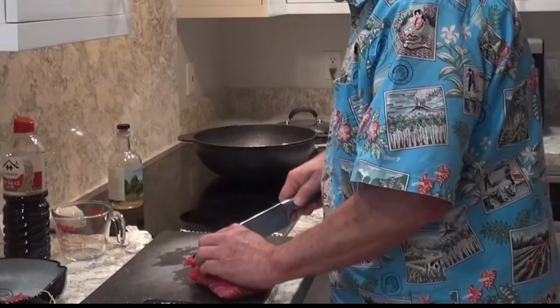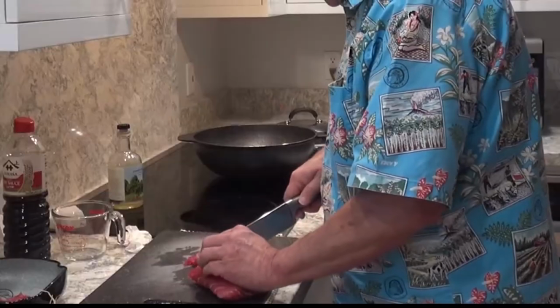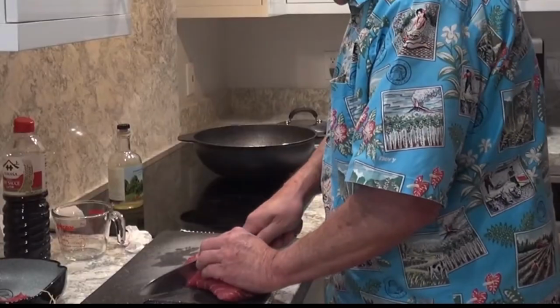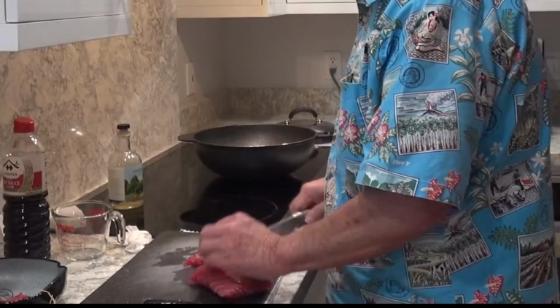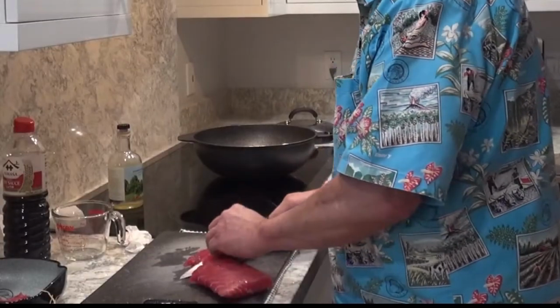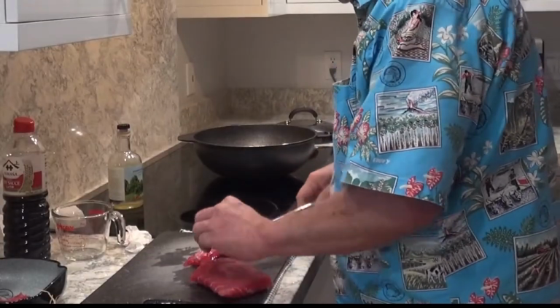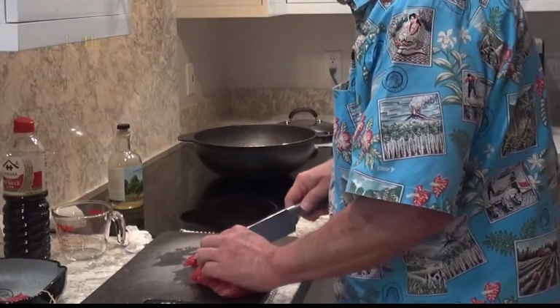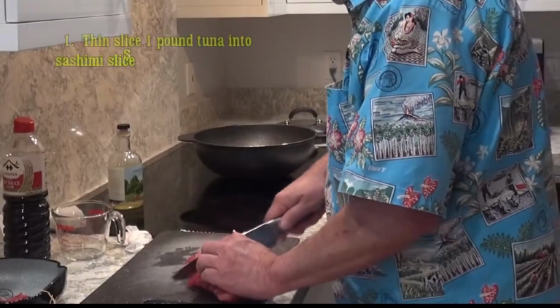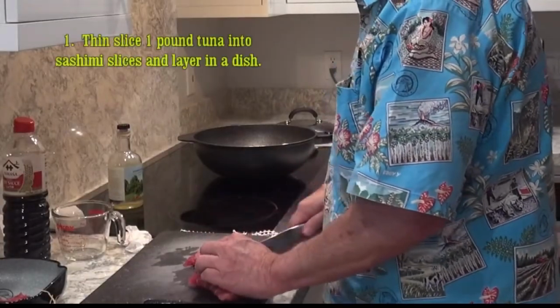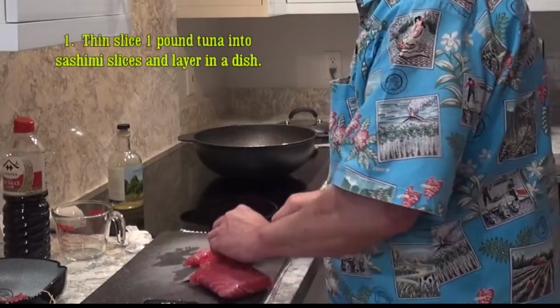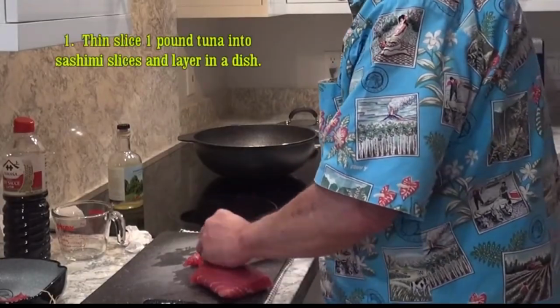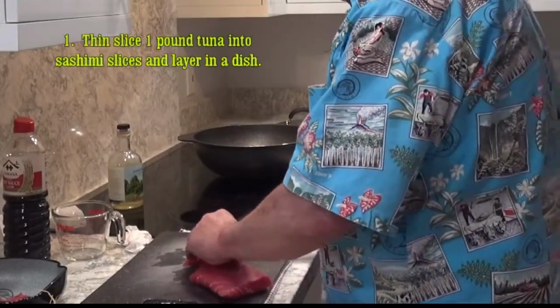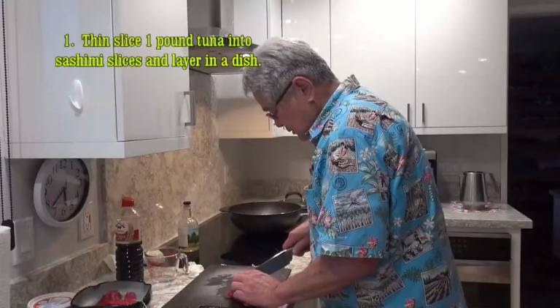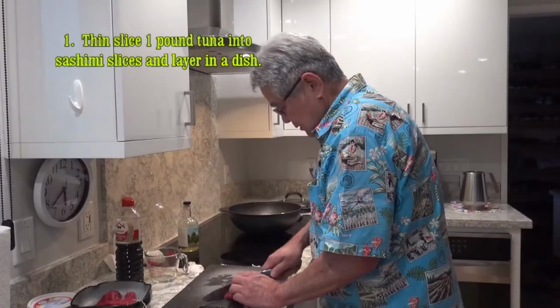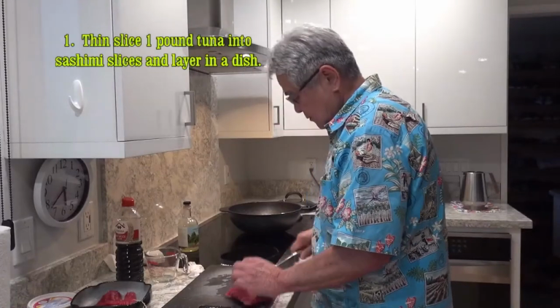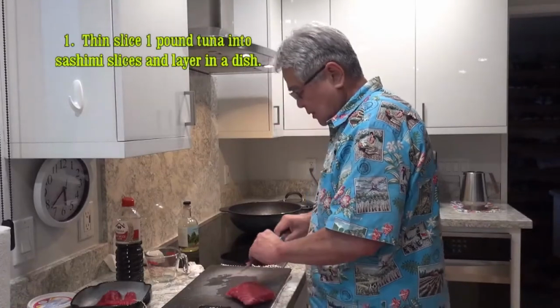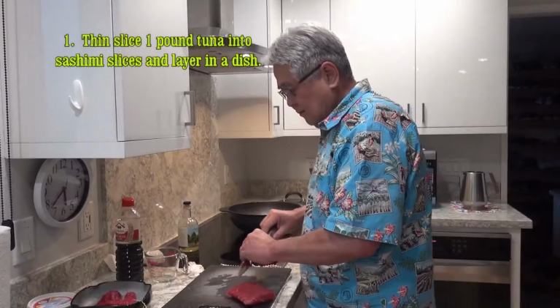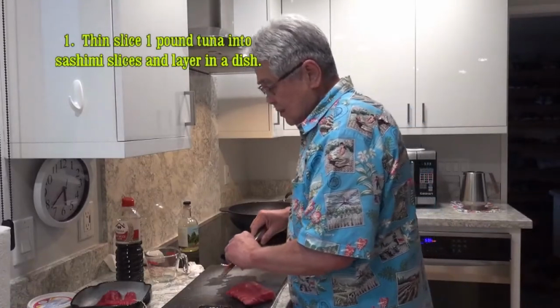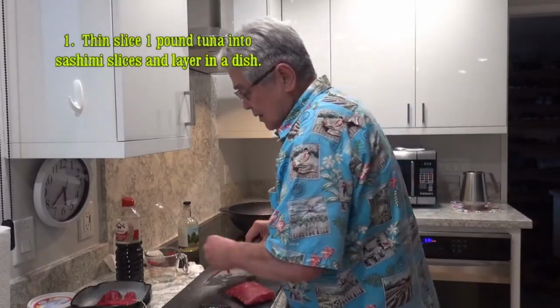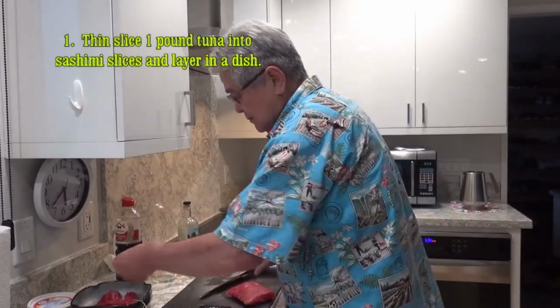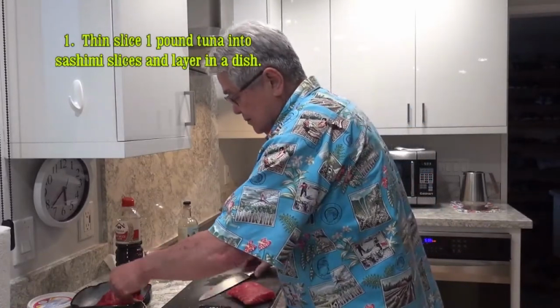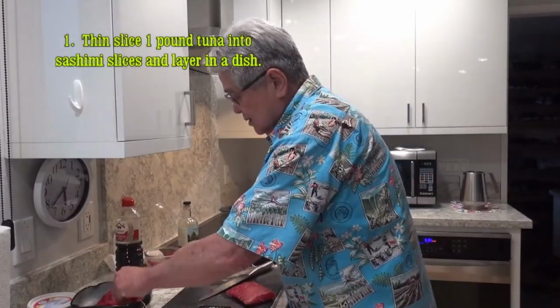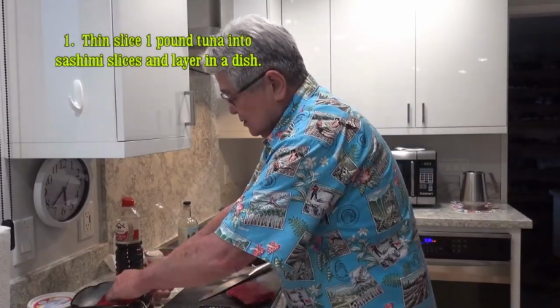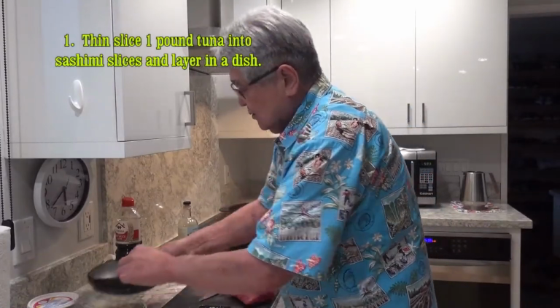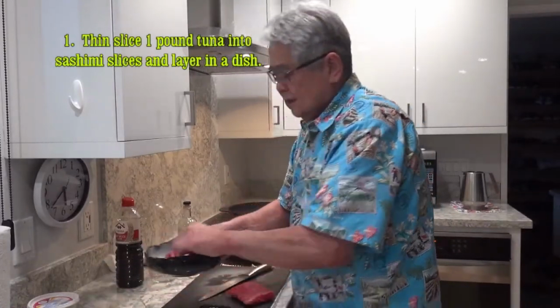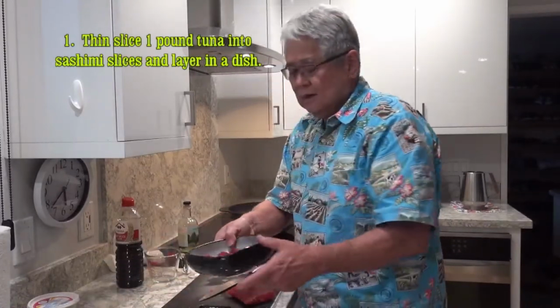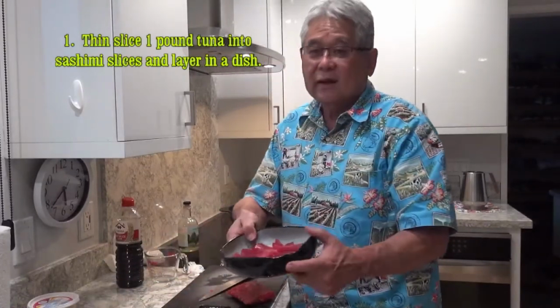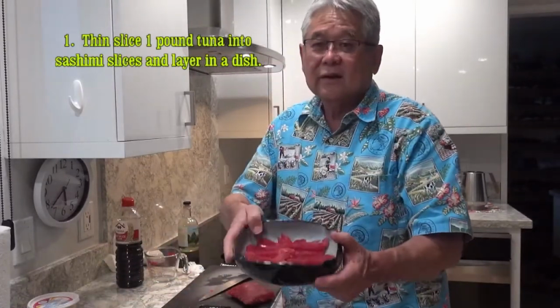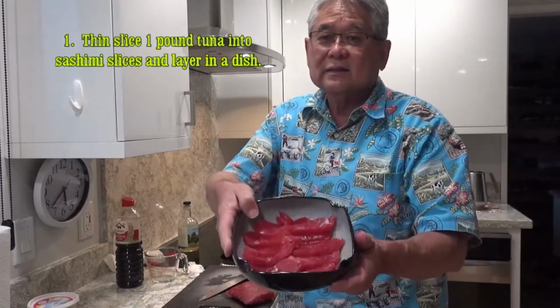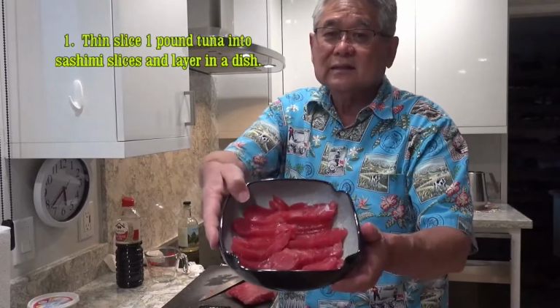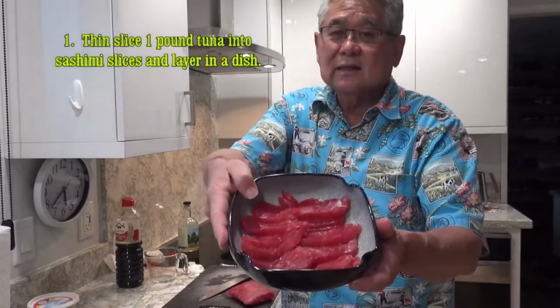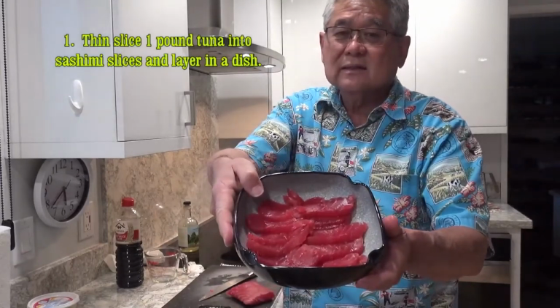Slice it very thin. Notice how I stroke the knife — almost like that. Notice how I layer it just like this.